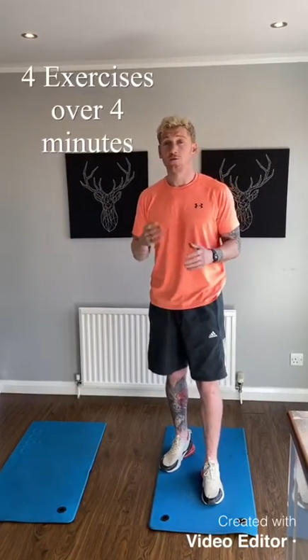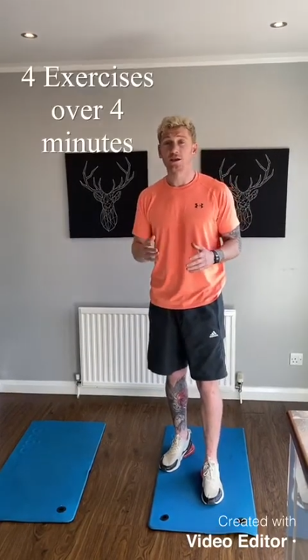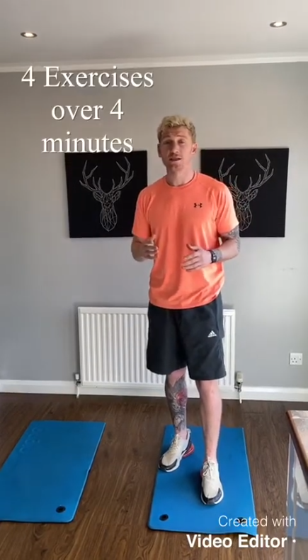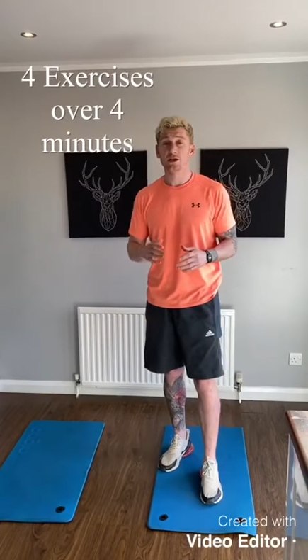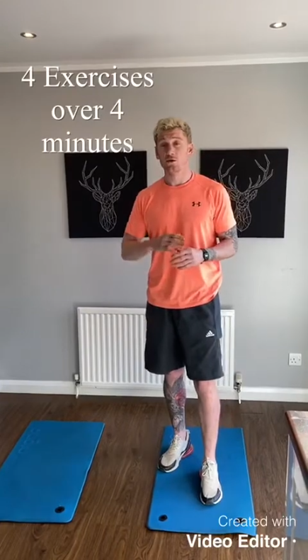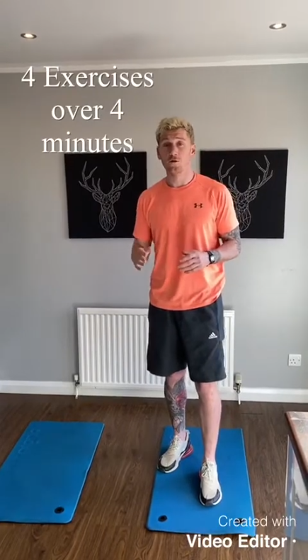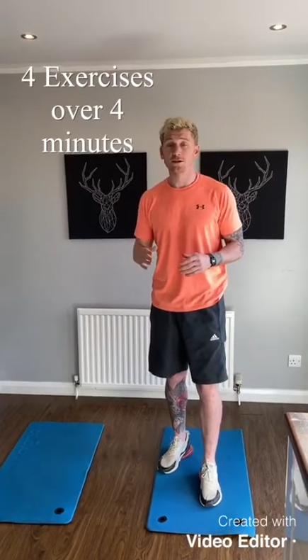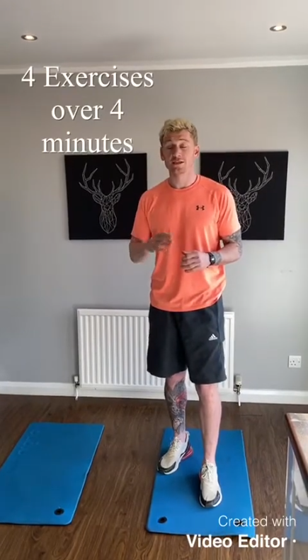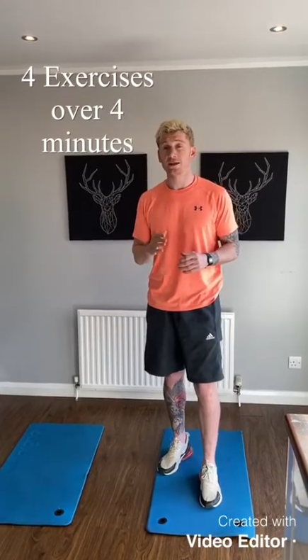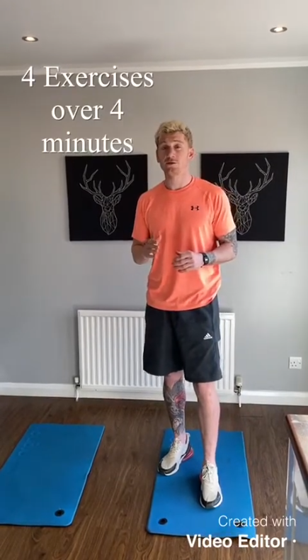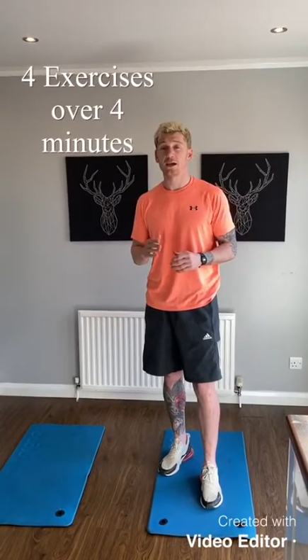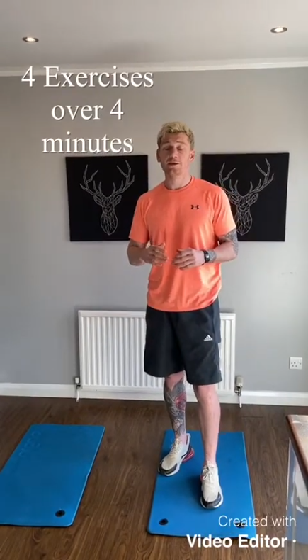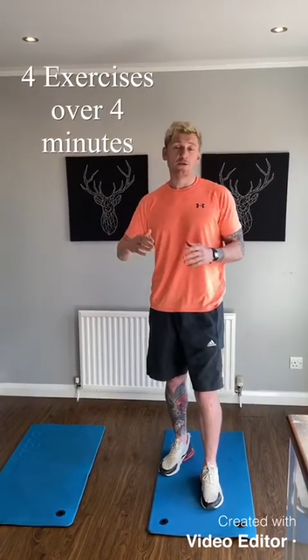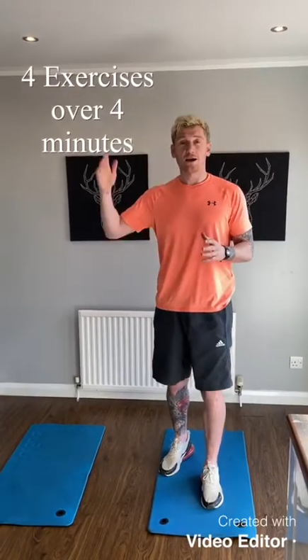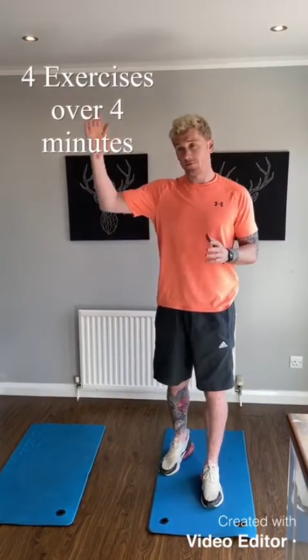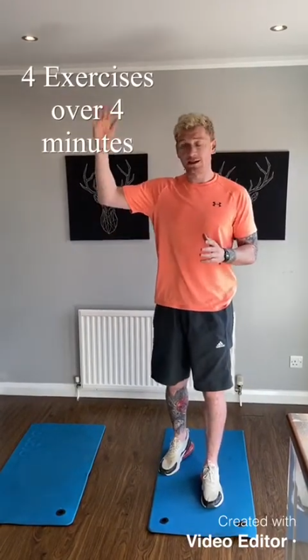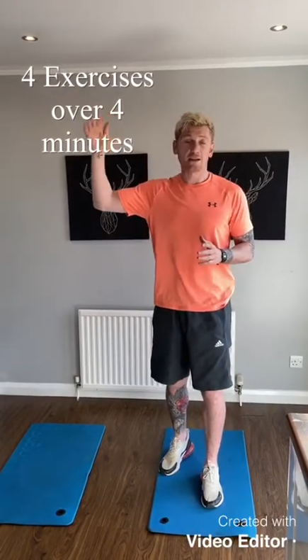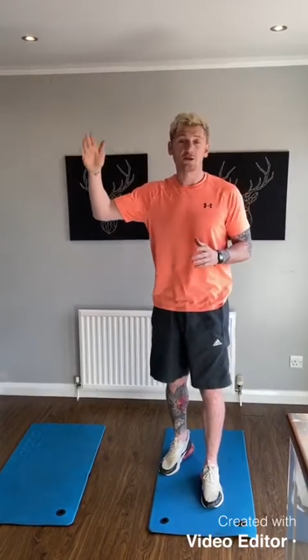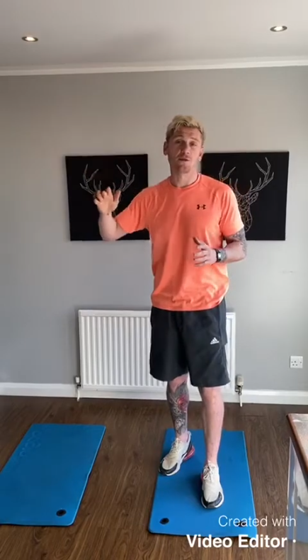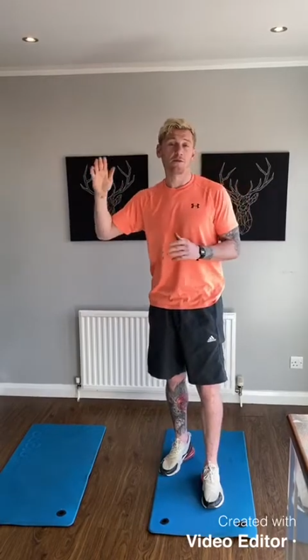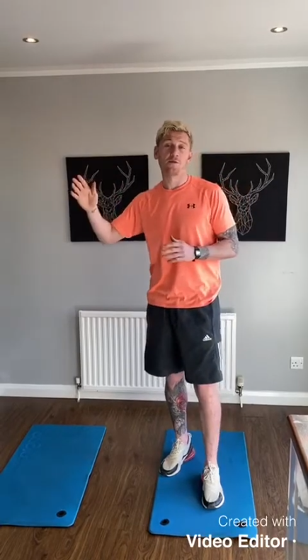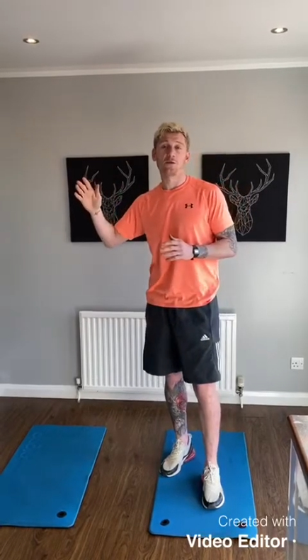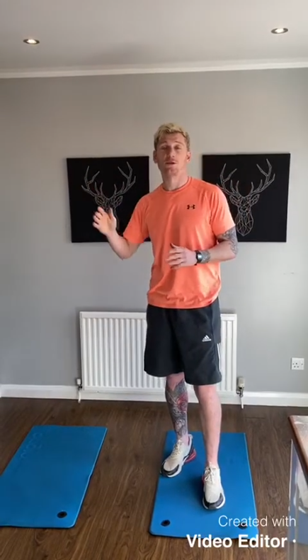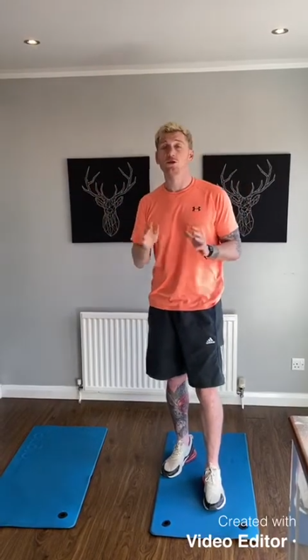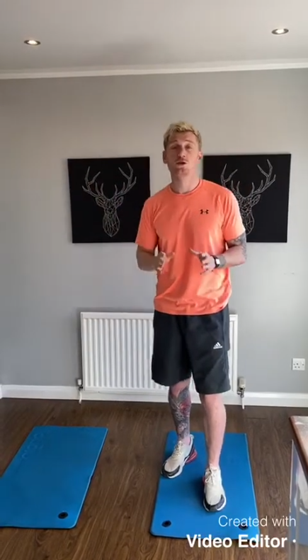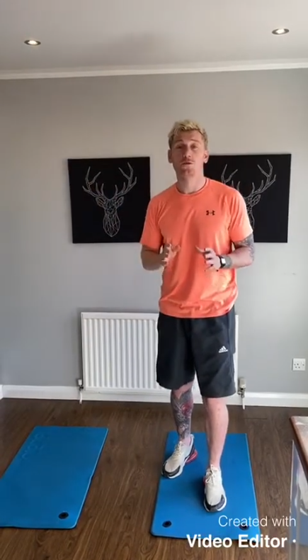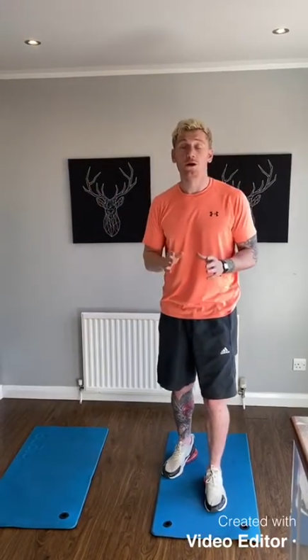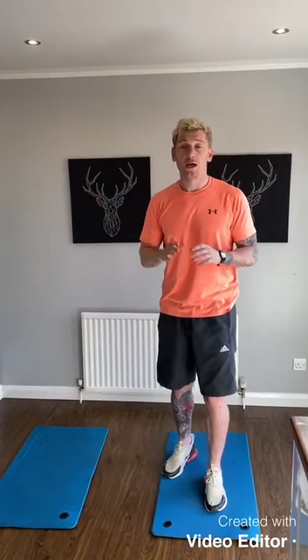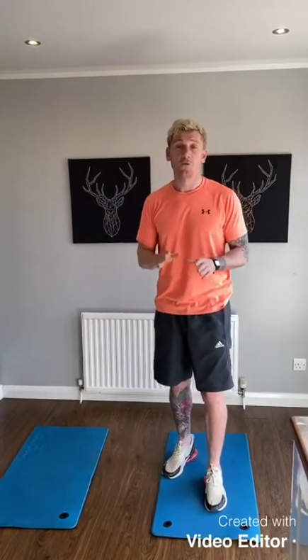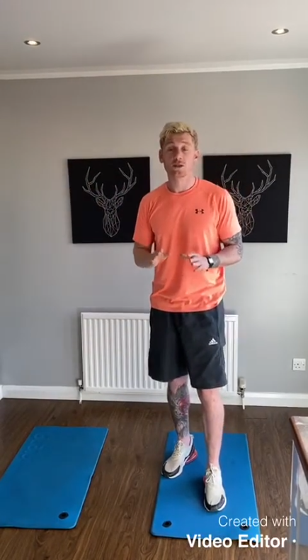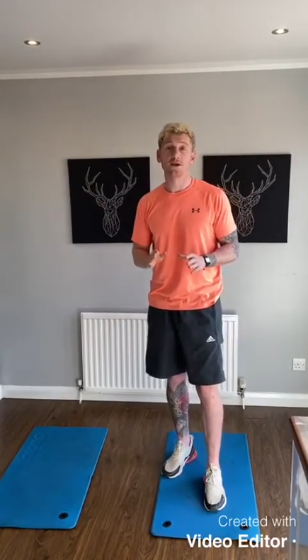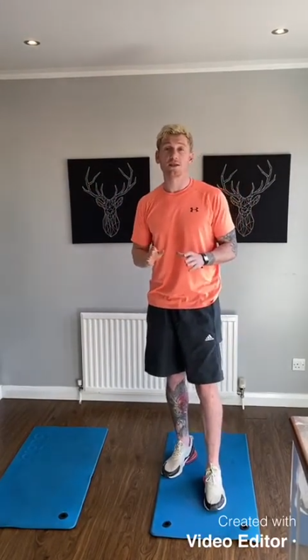You get 4 exercises and you go through all 4 exercises as many times as you can. The real elite athletes in CrossFit would do it for 15 to 20 minutes. We're just going to do it for 4 minutes. It's 4 simple exercises.